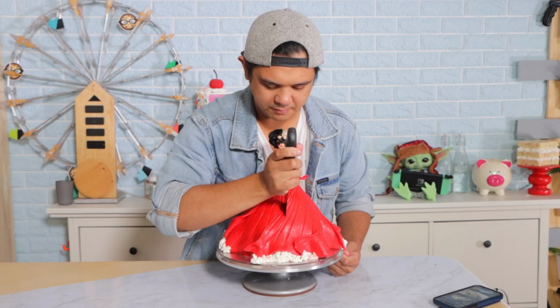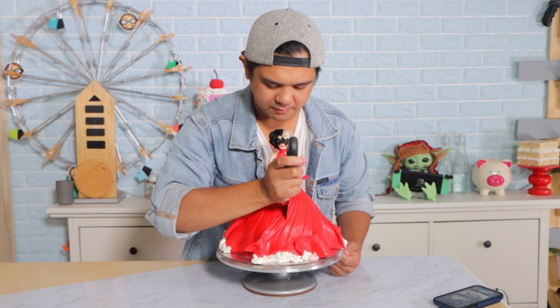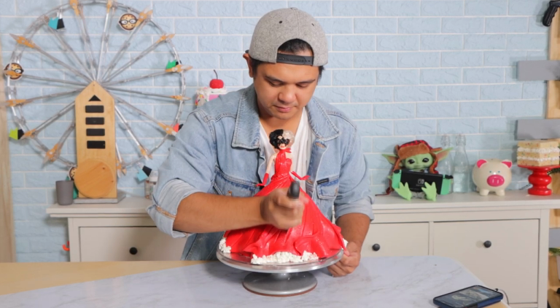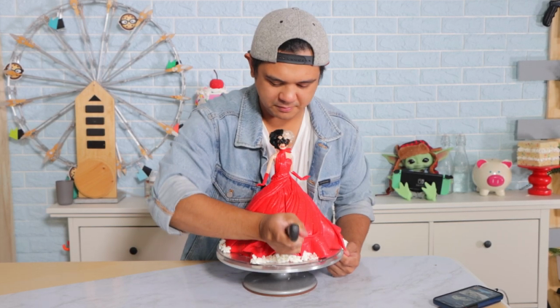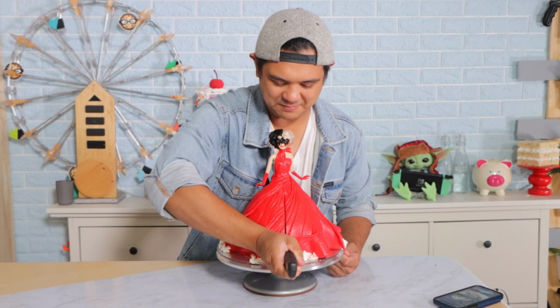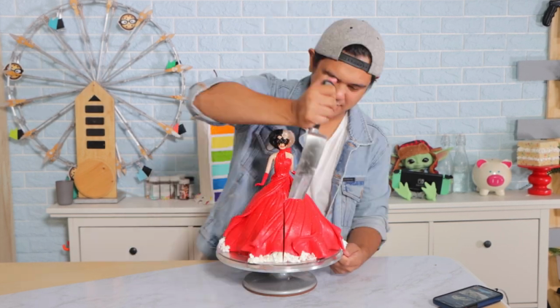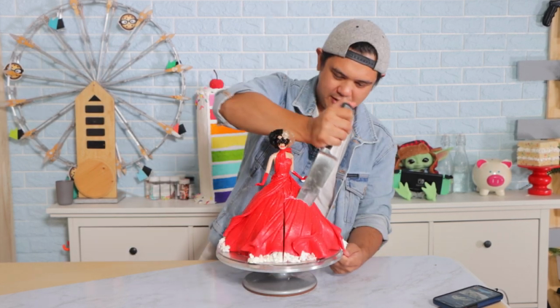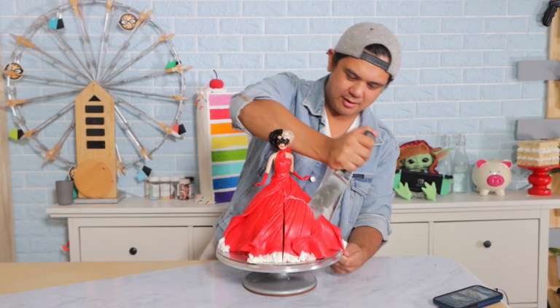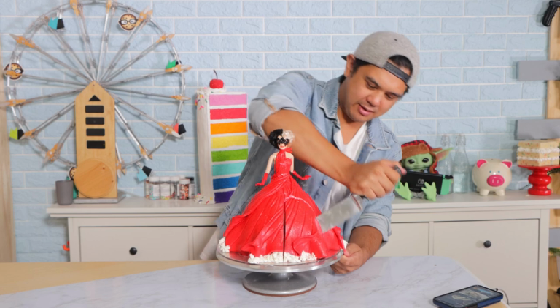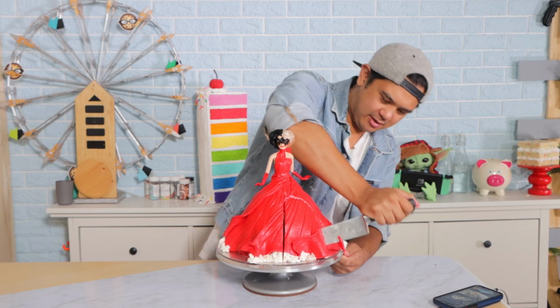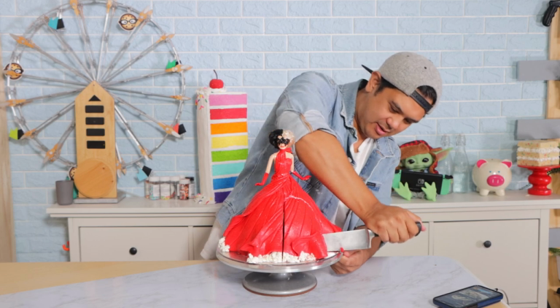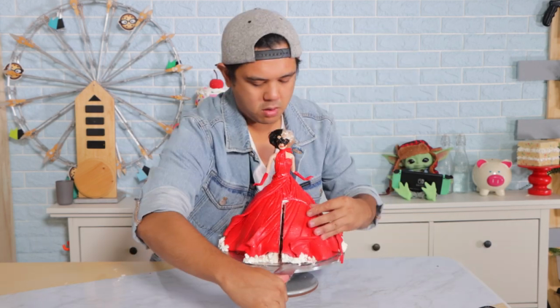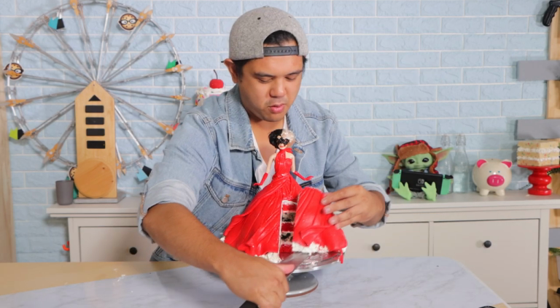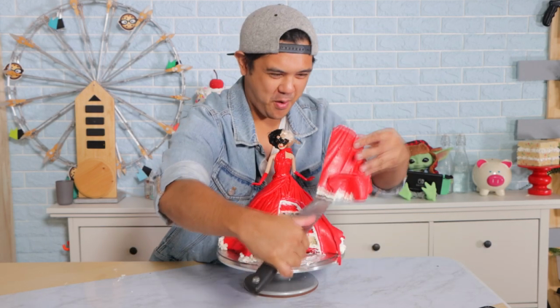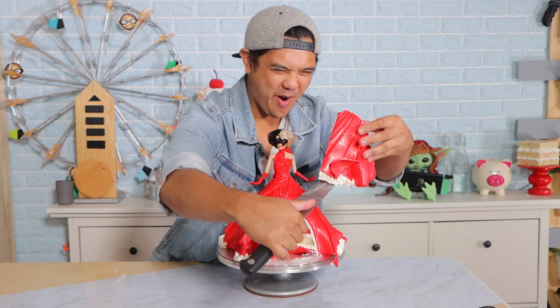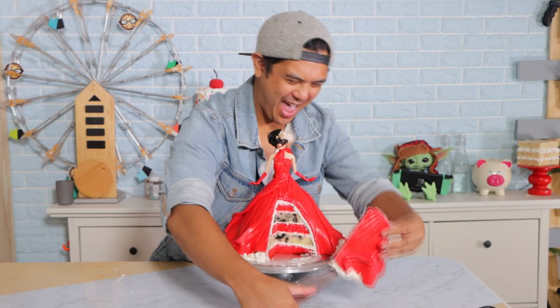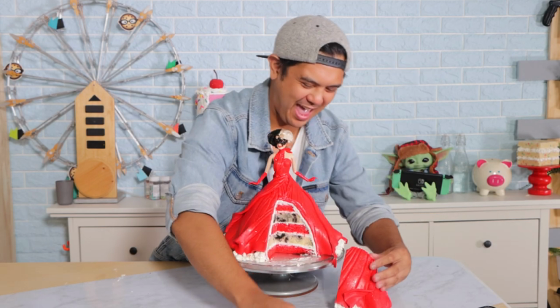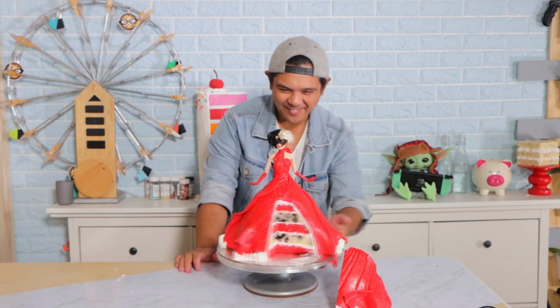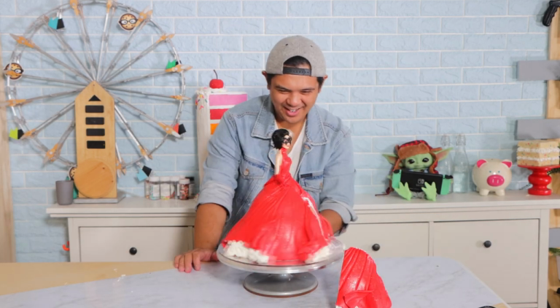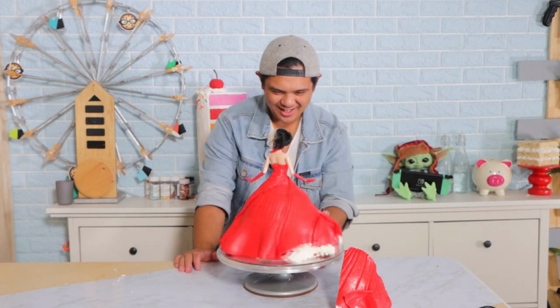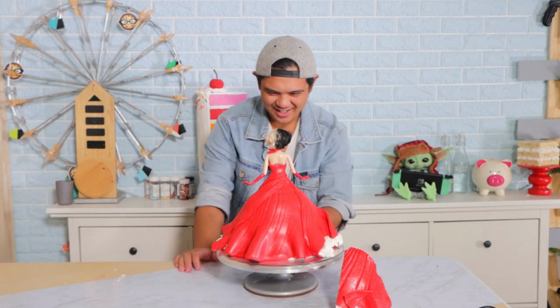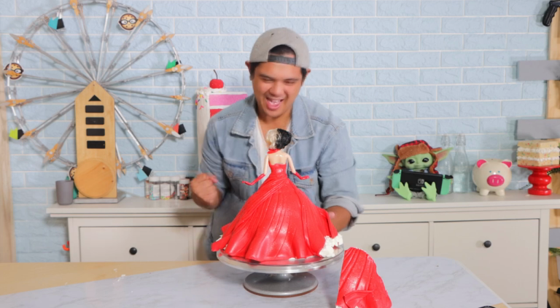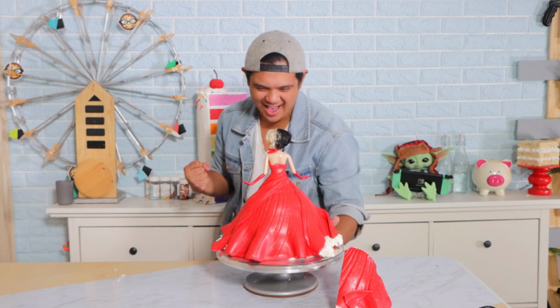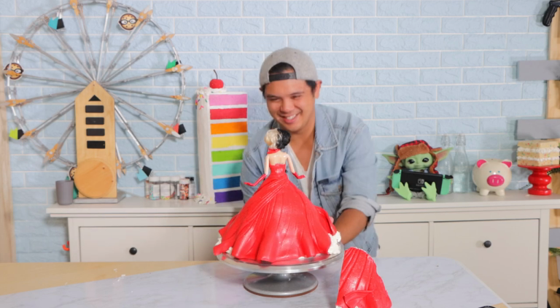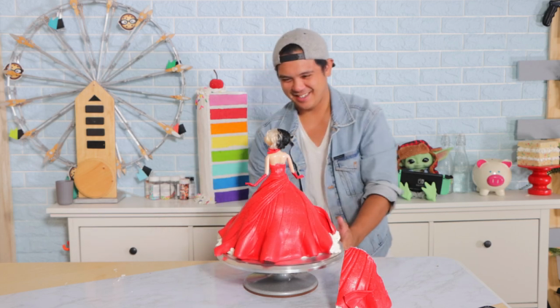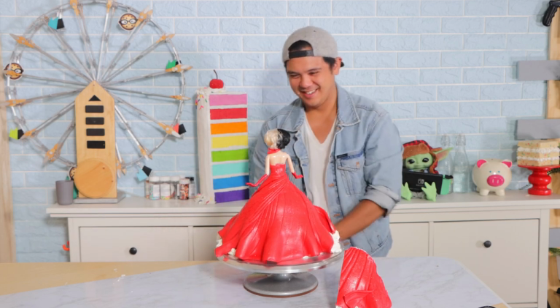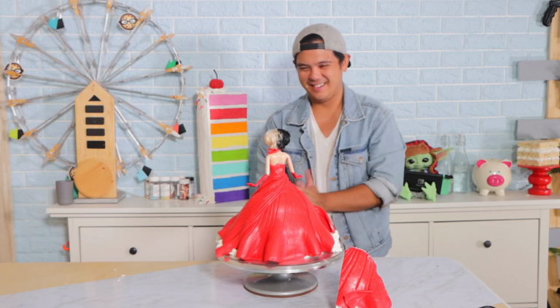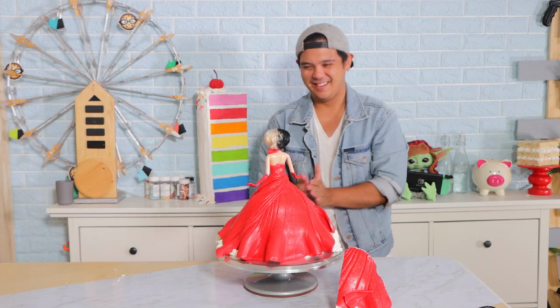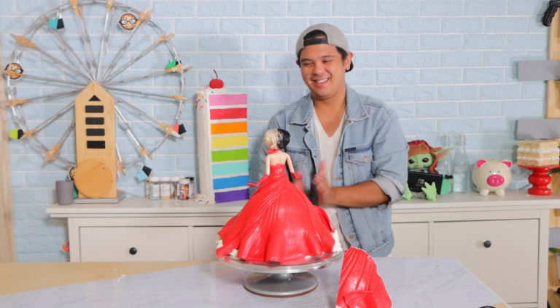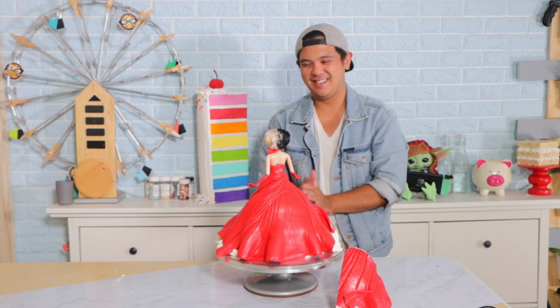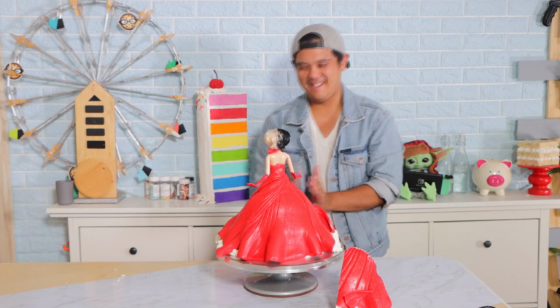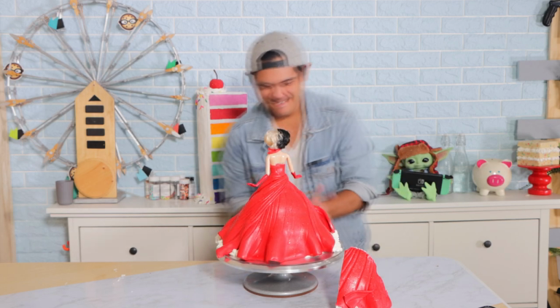My cake looks amazing — look at that! Cut into it and it's going to look pretty. You've got that marbled effect and that red — oh my gosh, good job! I'm so happy with this.